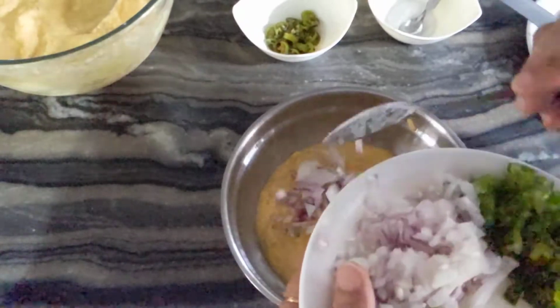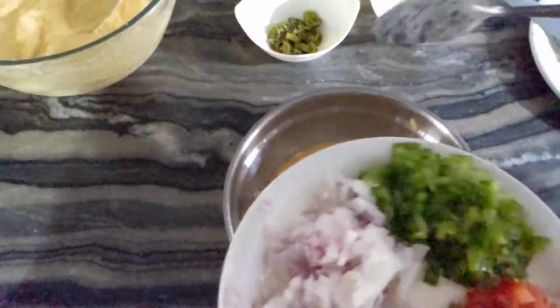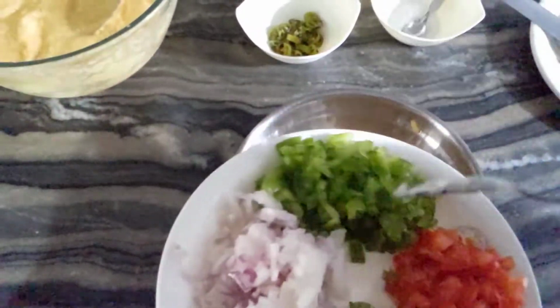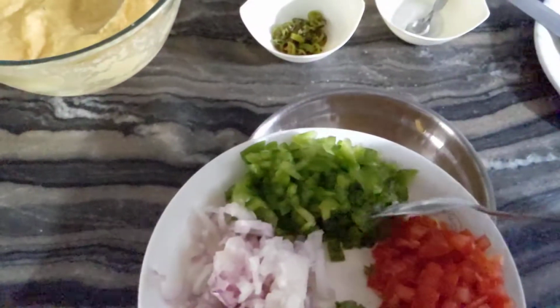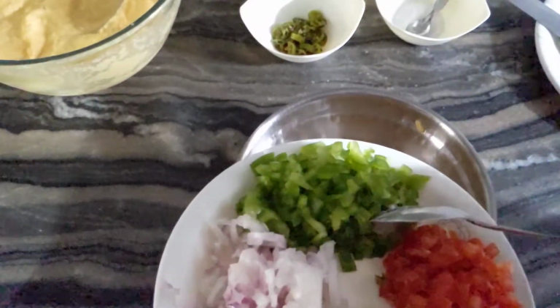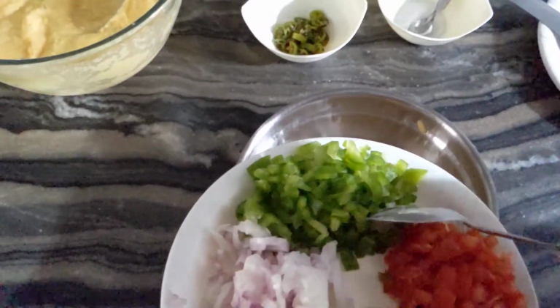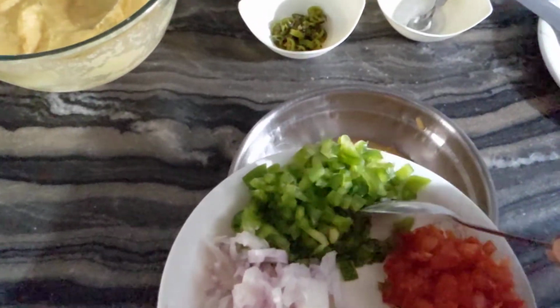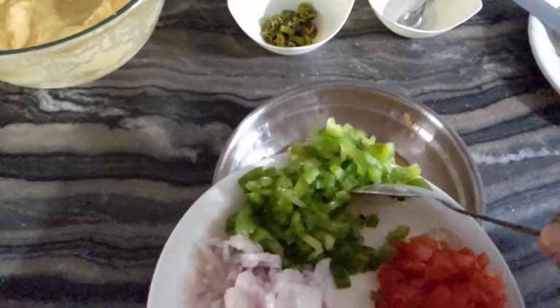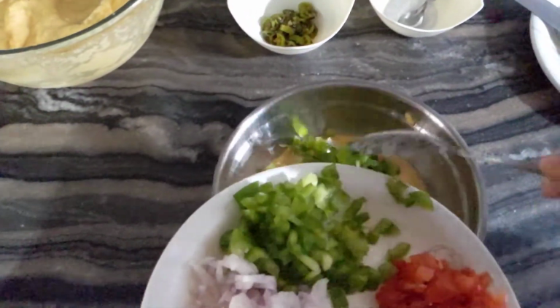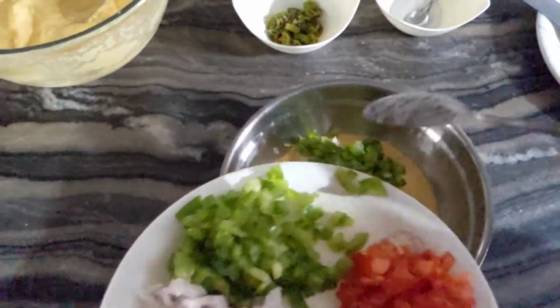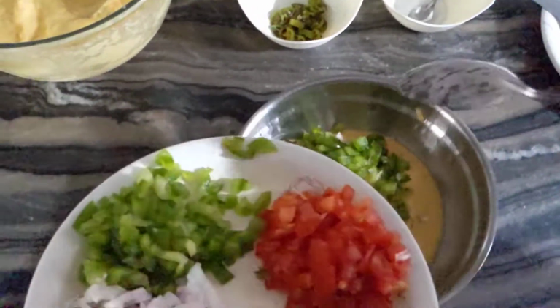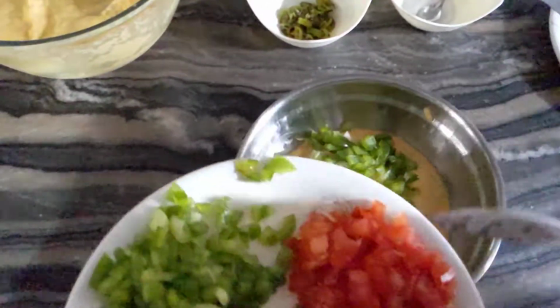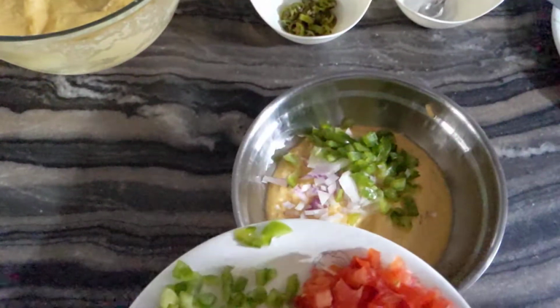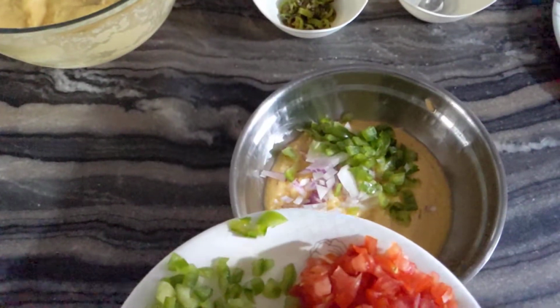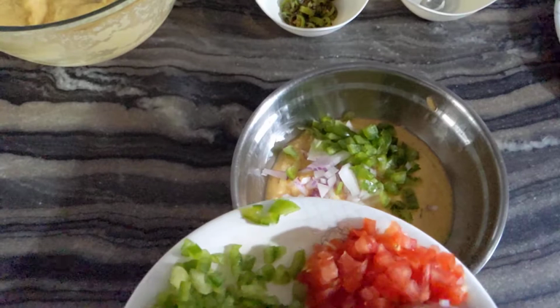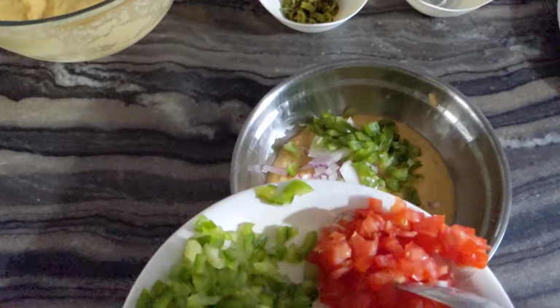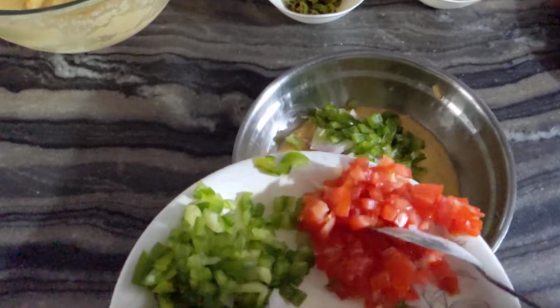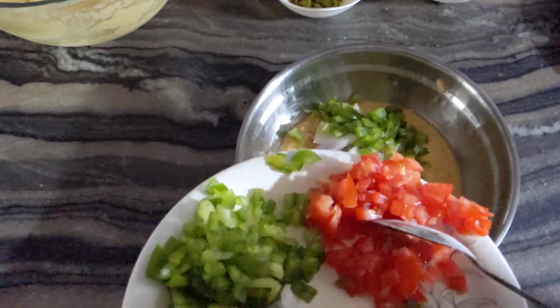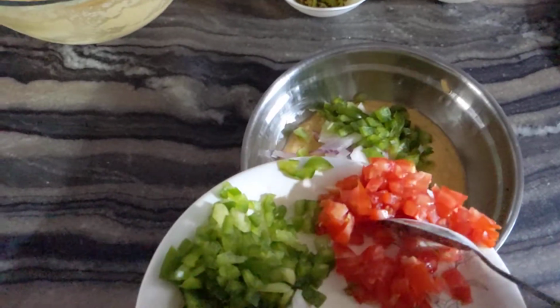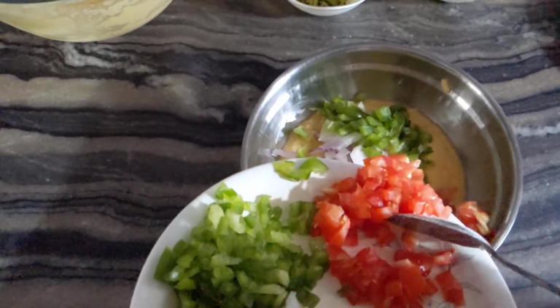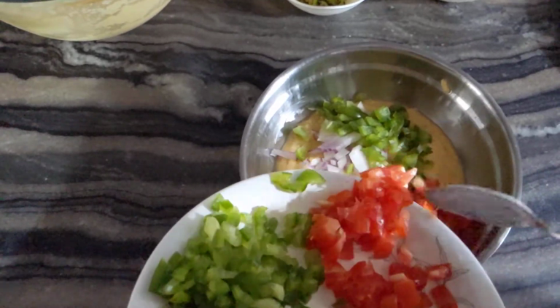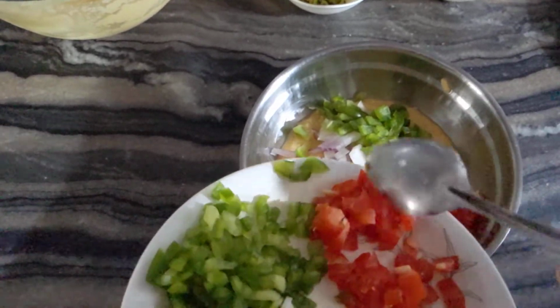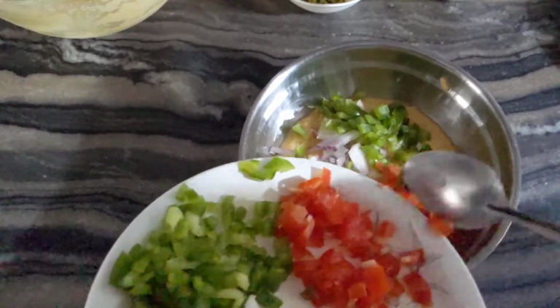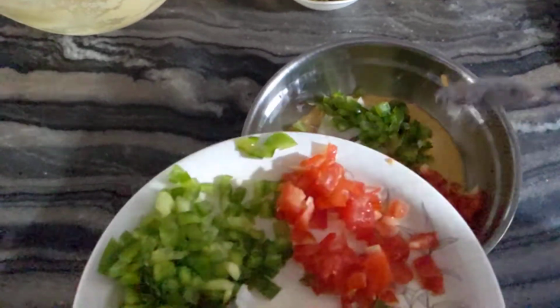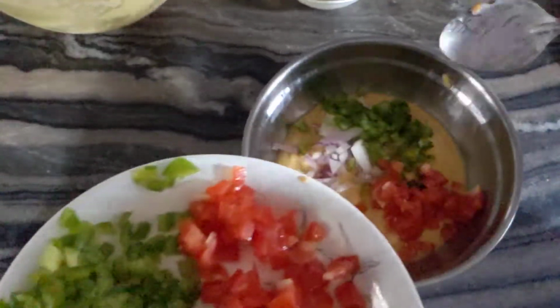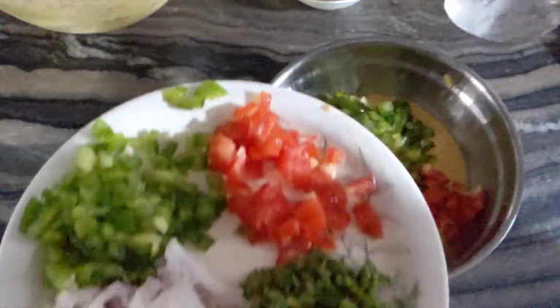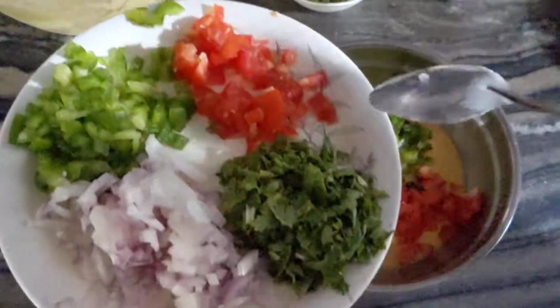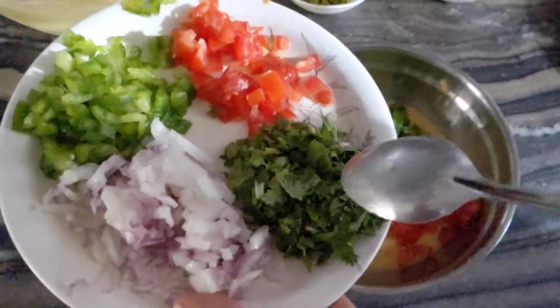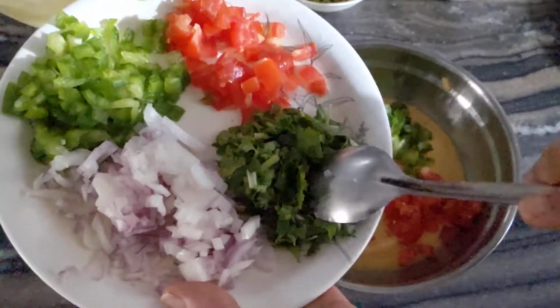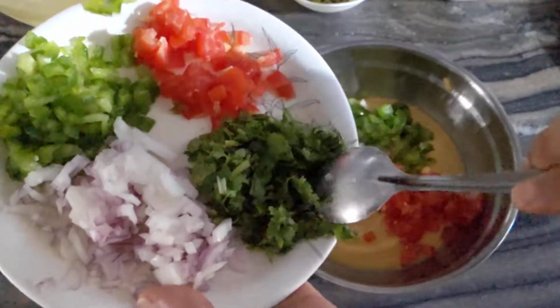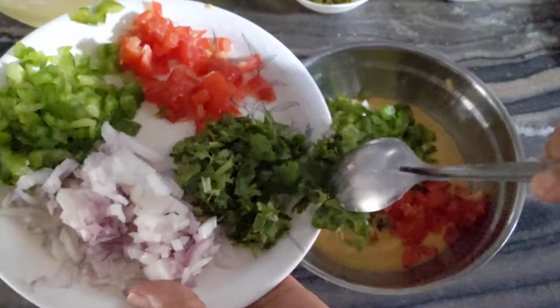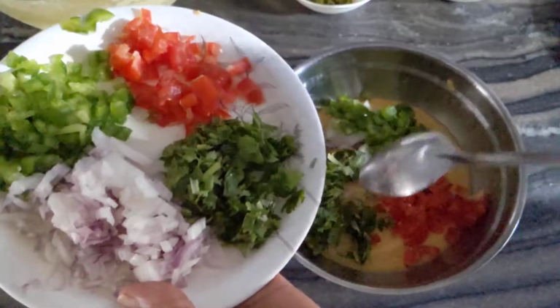The next step is to machine cut the capsicum. This is the machine cut piece.